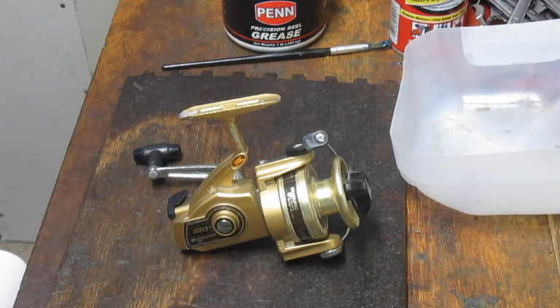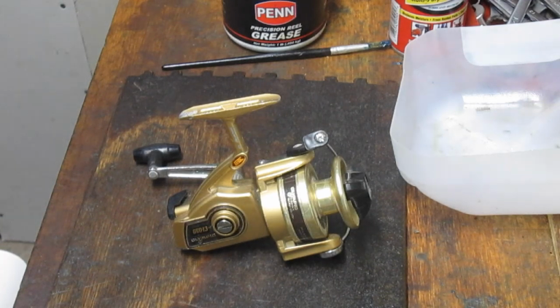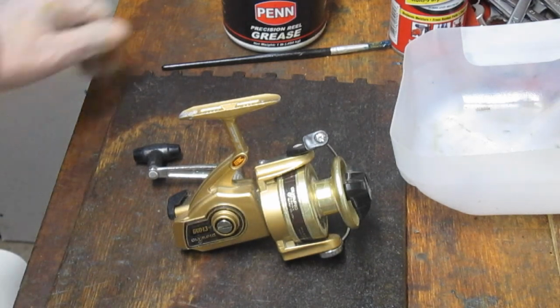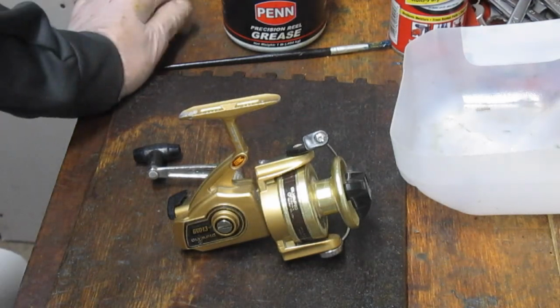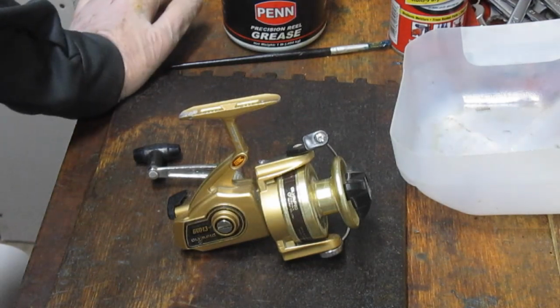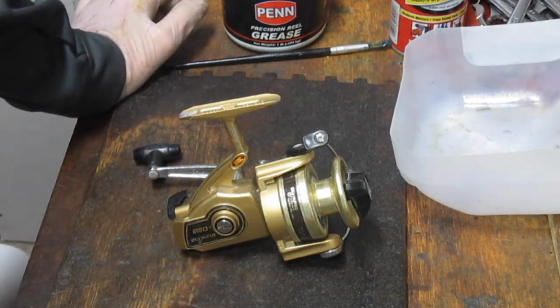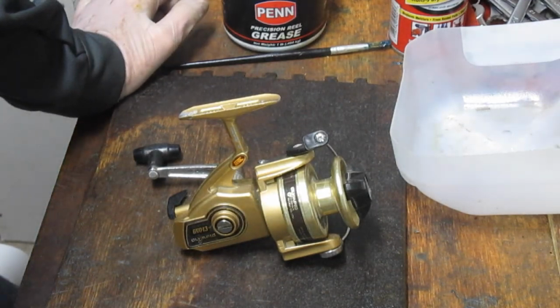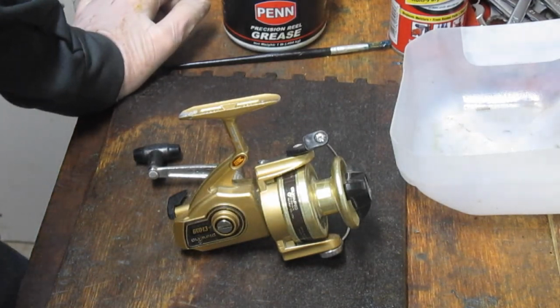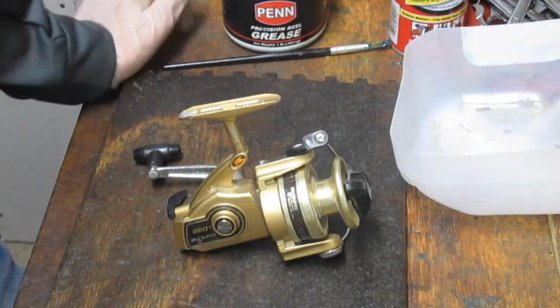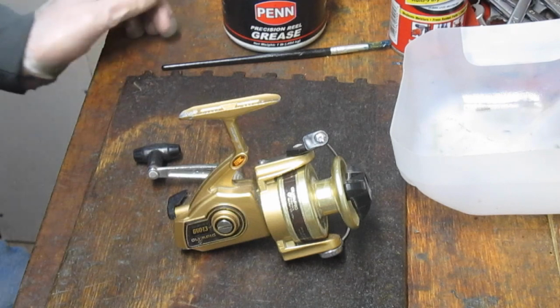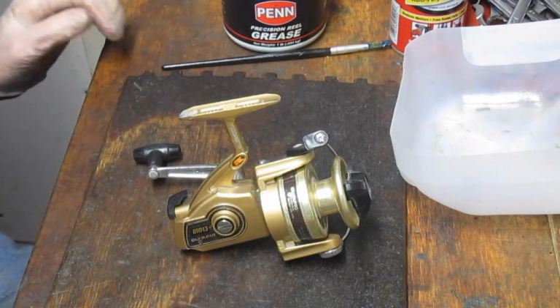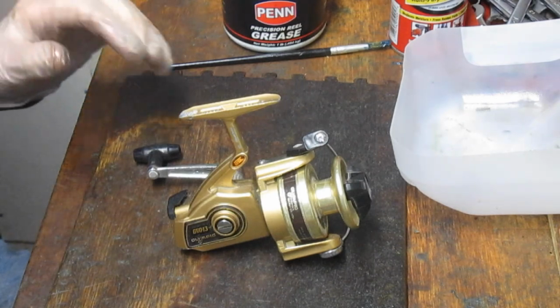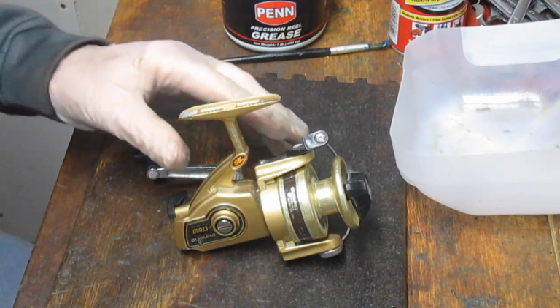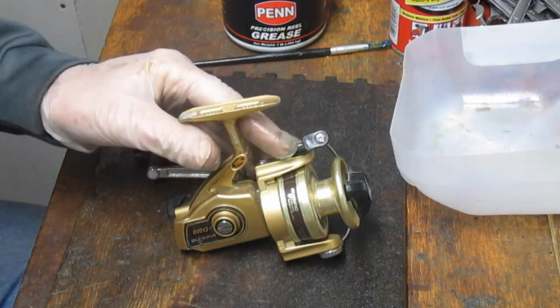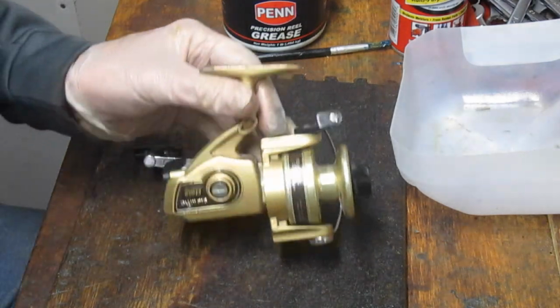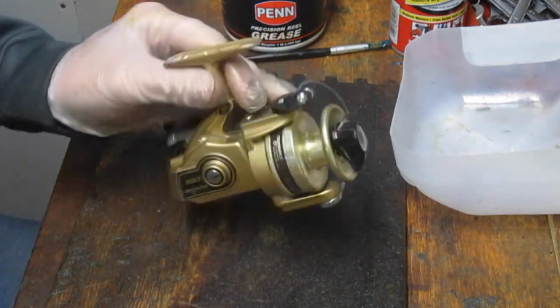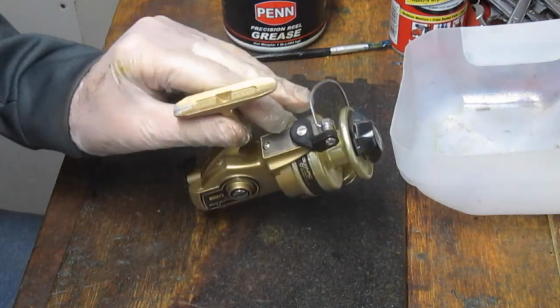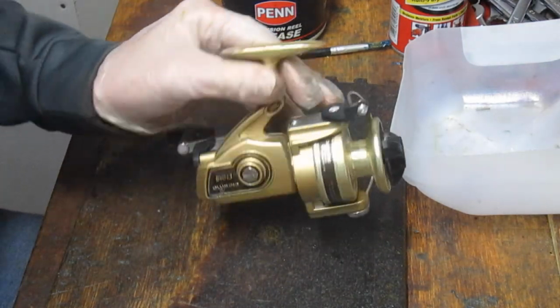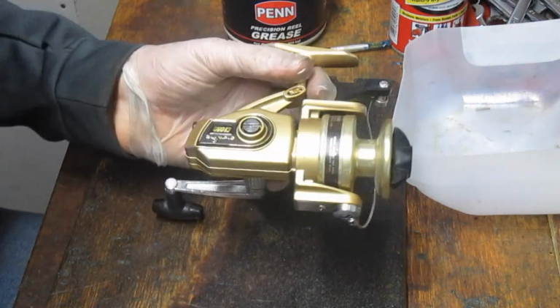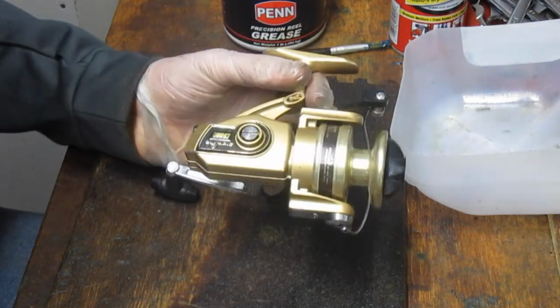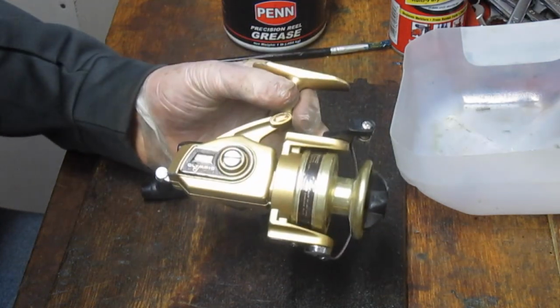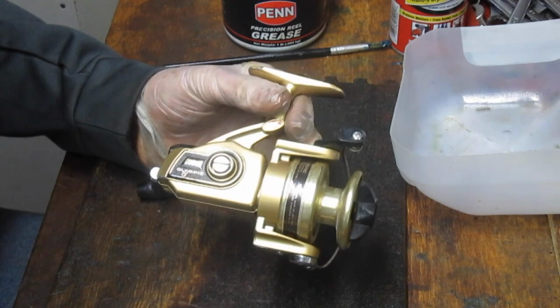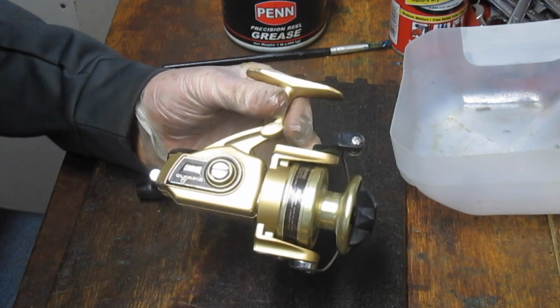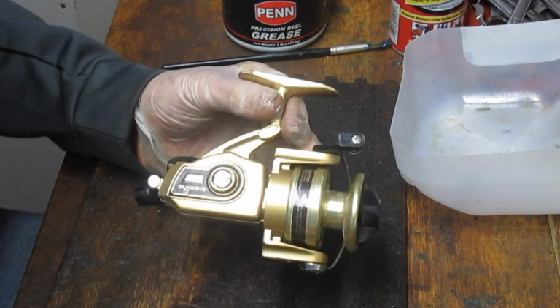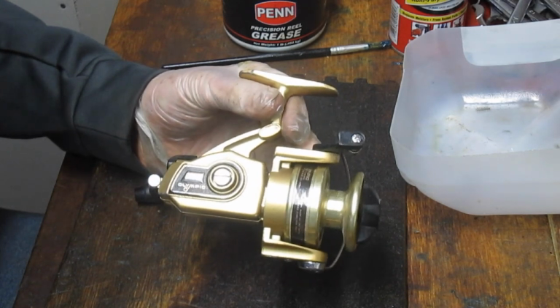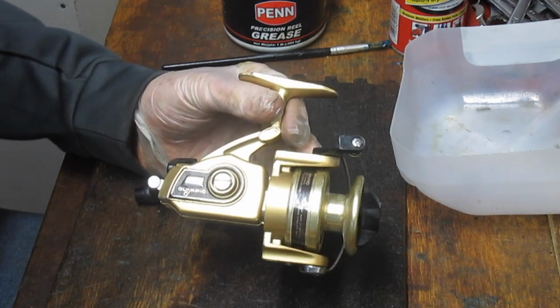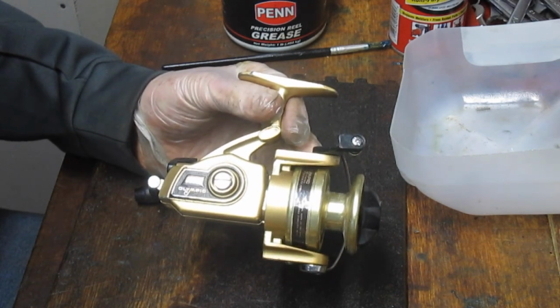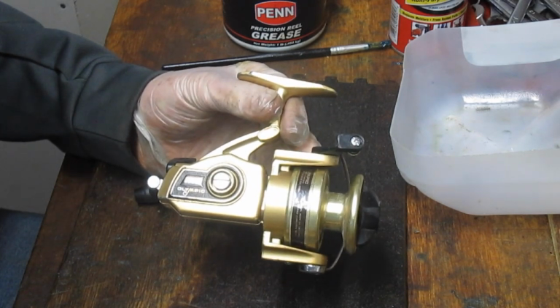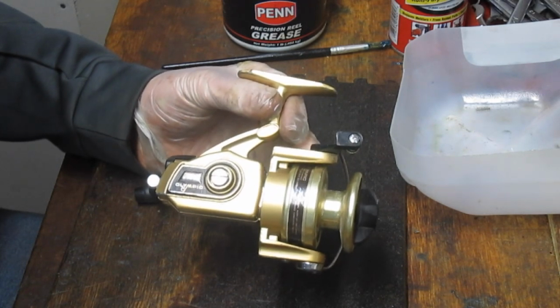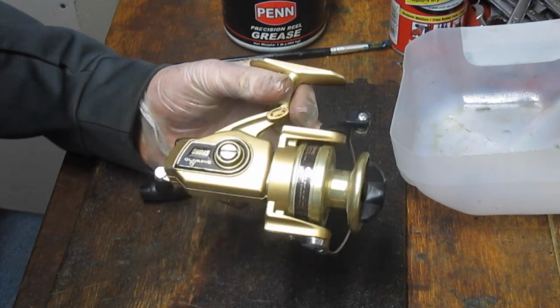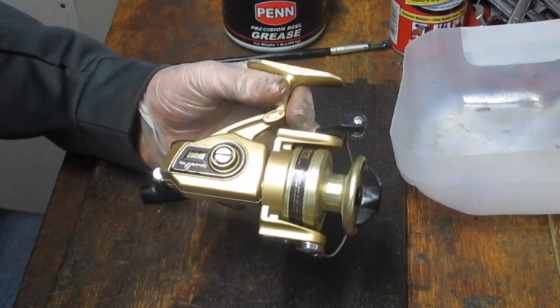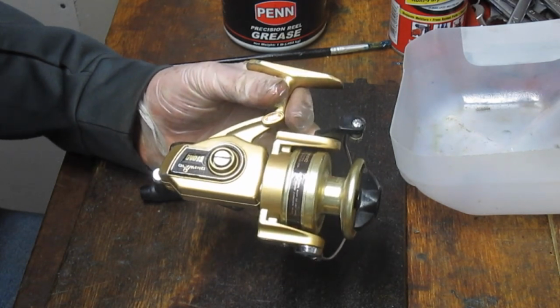Hi, this is Dennis with Second Chance Tackle. Today's pandemic project is going to be an Olympic reel. It was made in Japan in the late 70s, early 80s. This one is the Olympic GVO 13. It's a beautiful little reel.